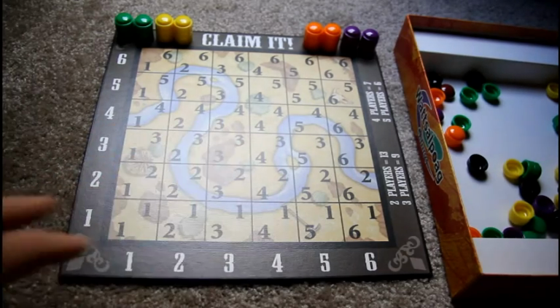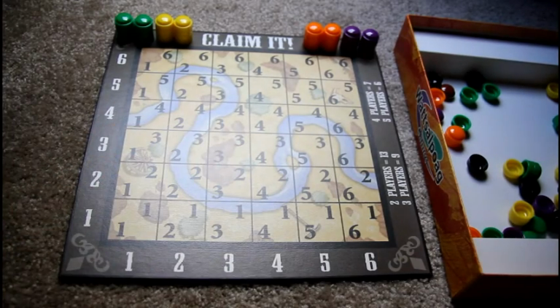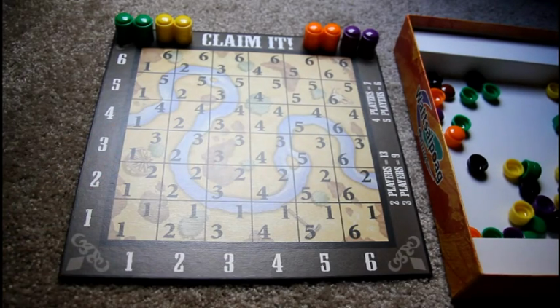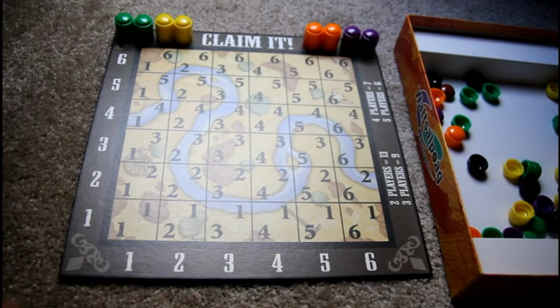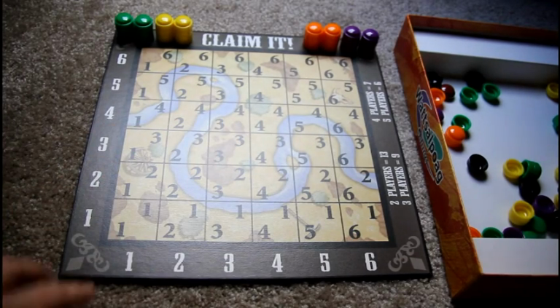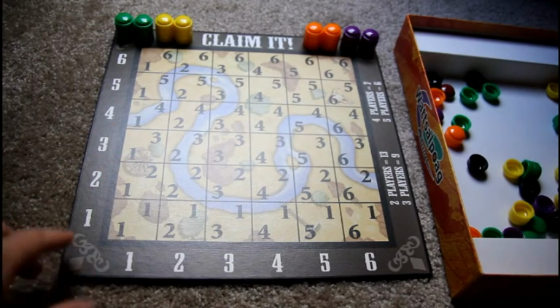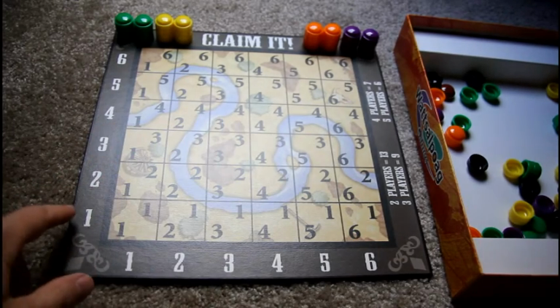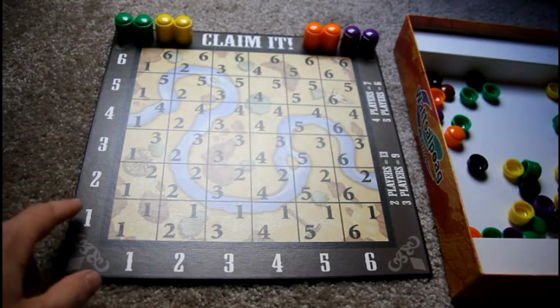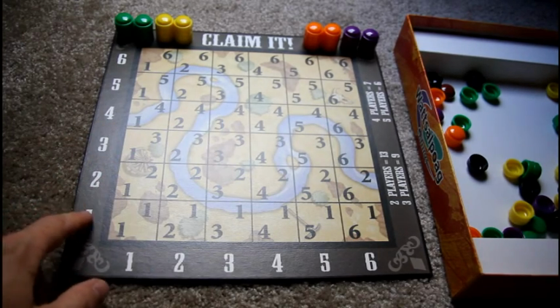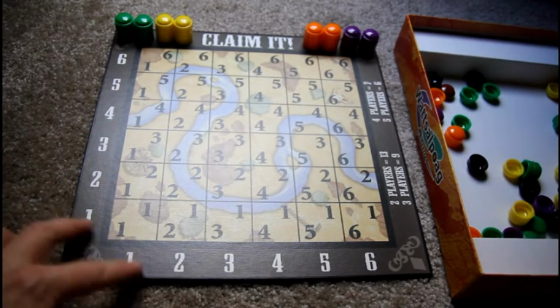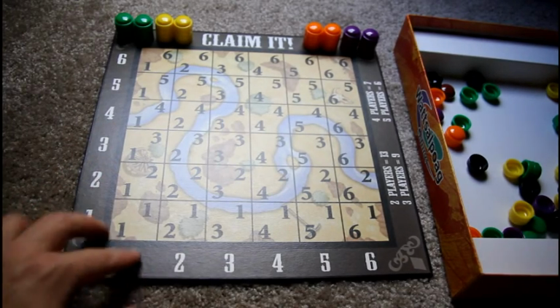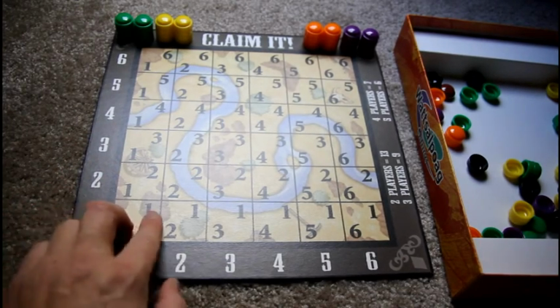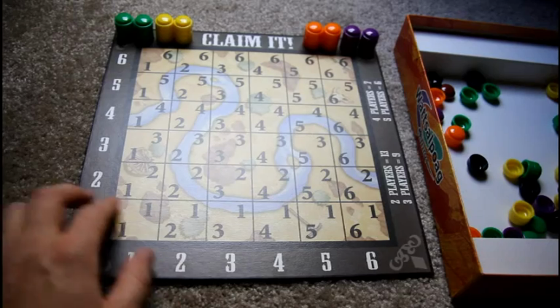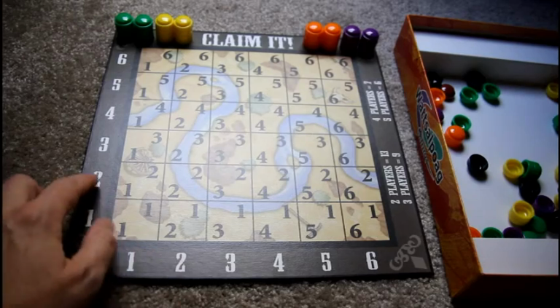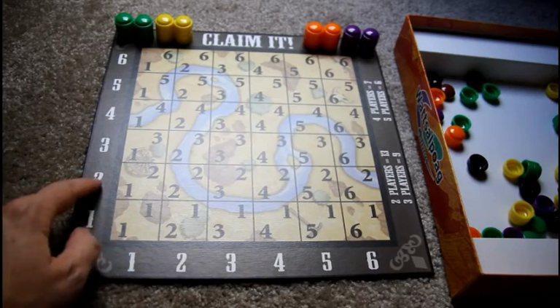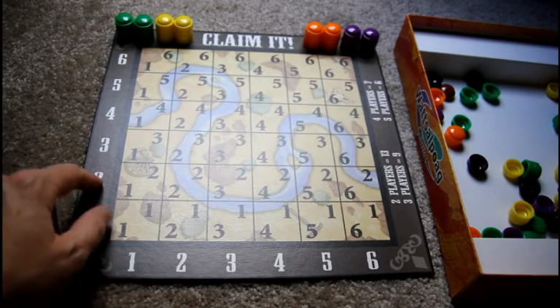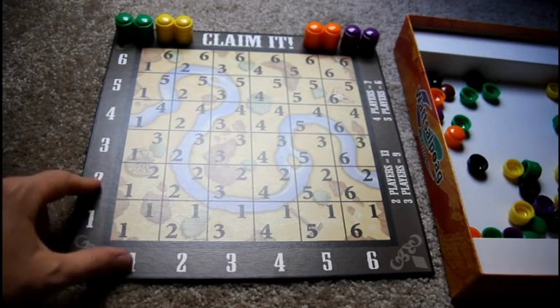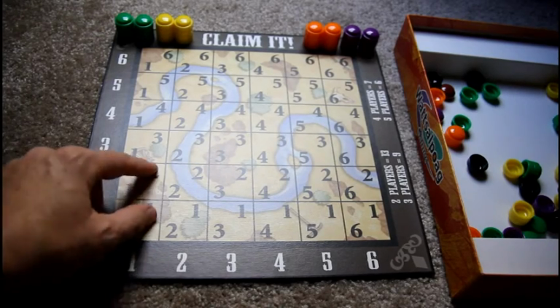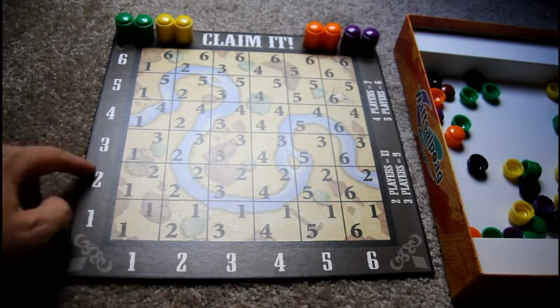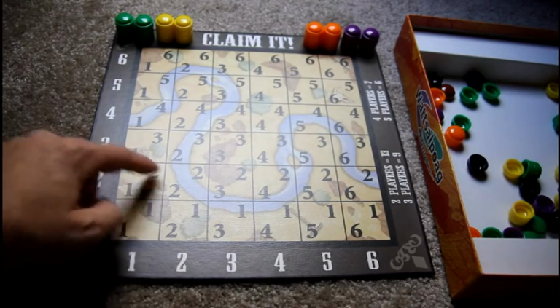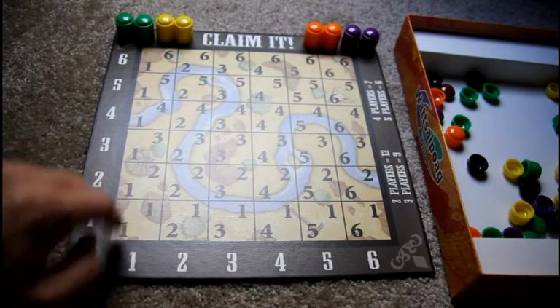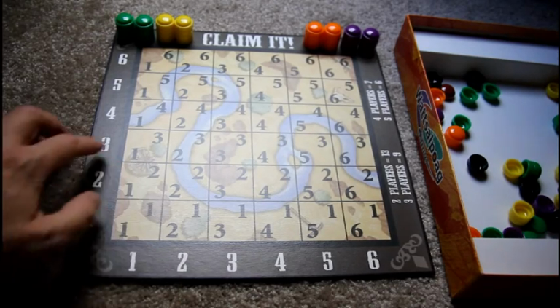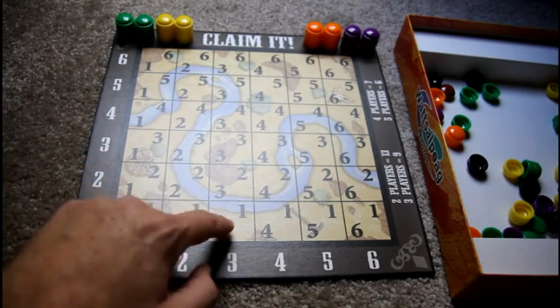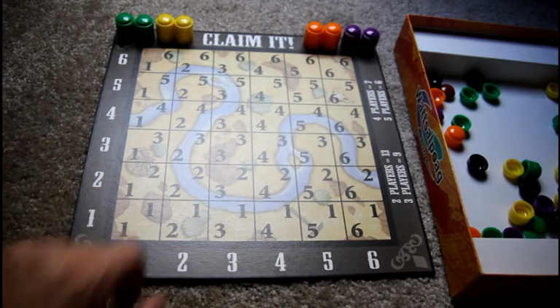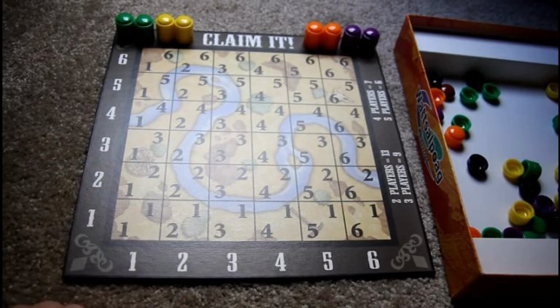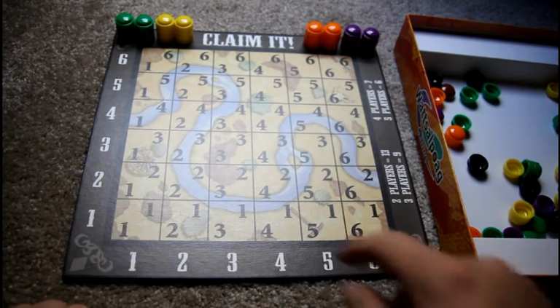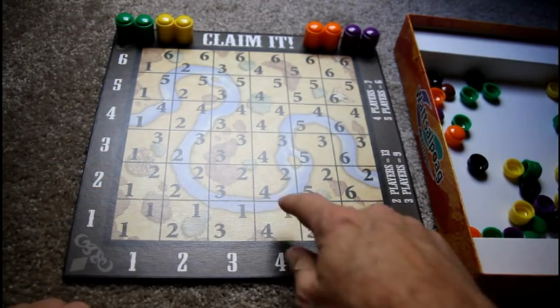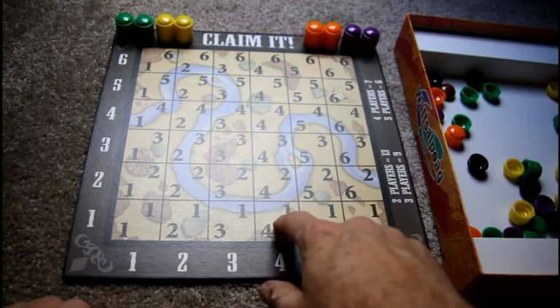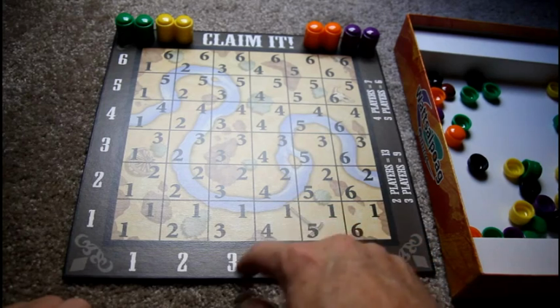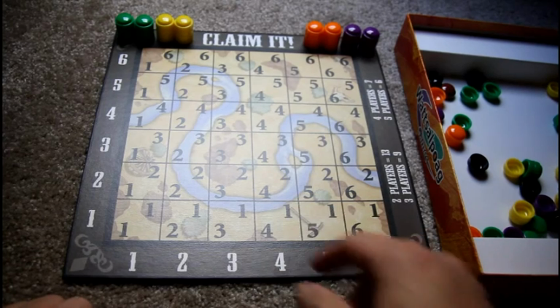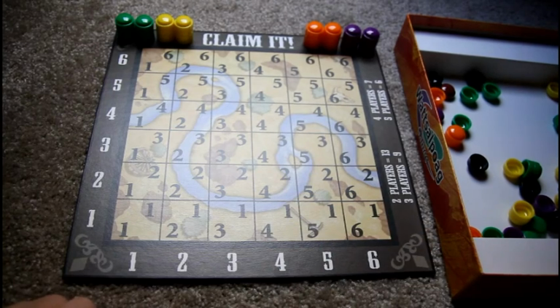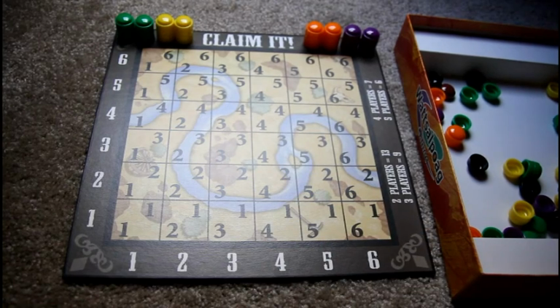On the board there's a one through six grid with numbers out here. If you're curious what the numbers are, it's just the spot on the grid - so one-one, one-two, two-one. It's just the coordinates to let you know where you are on the board.